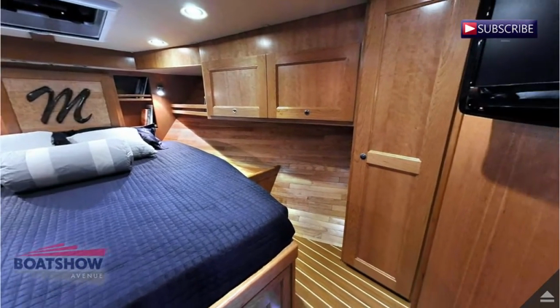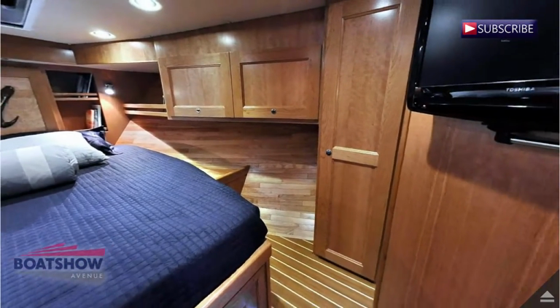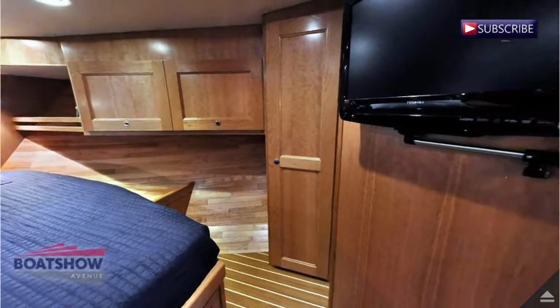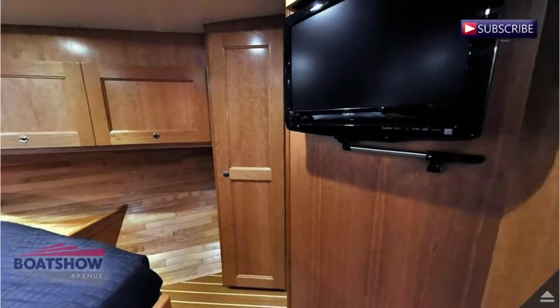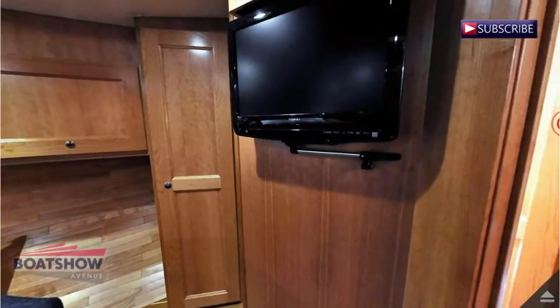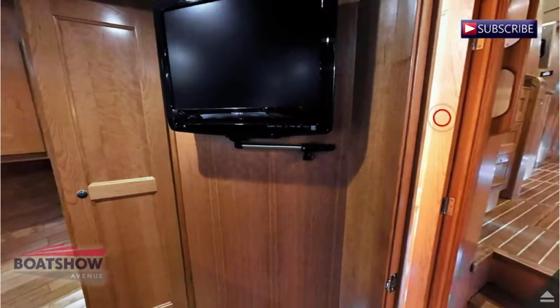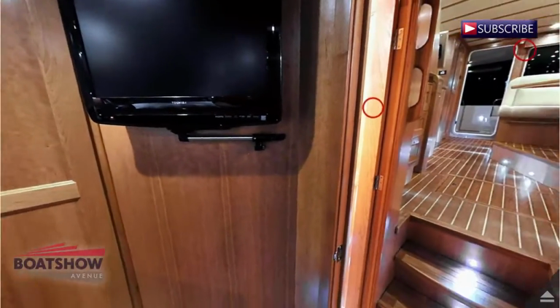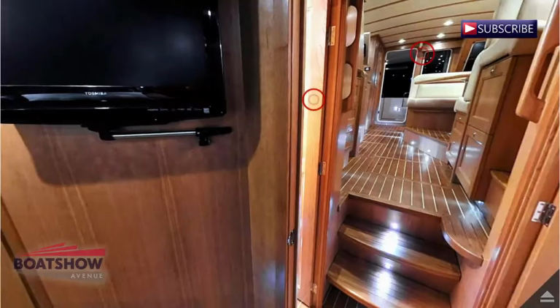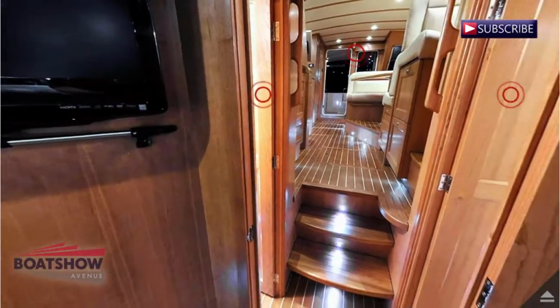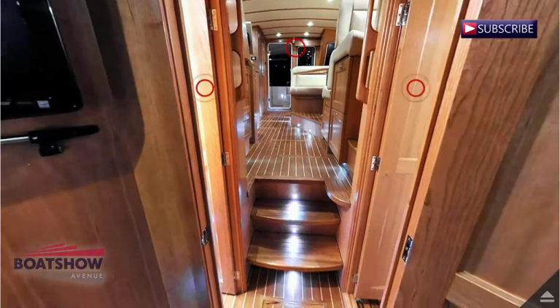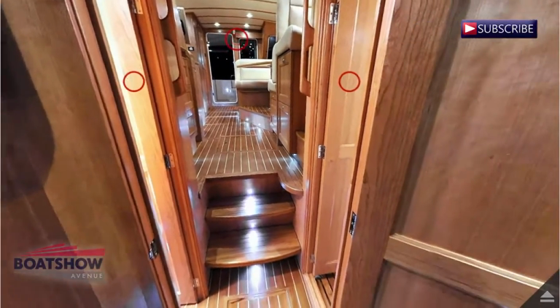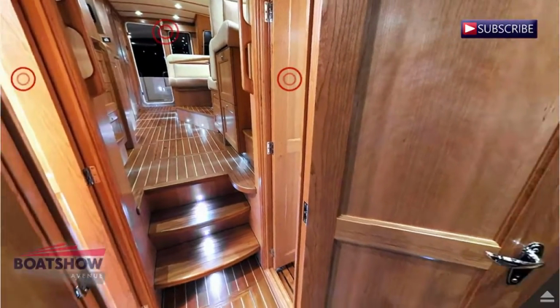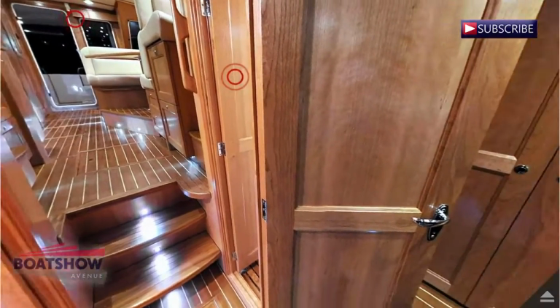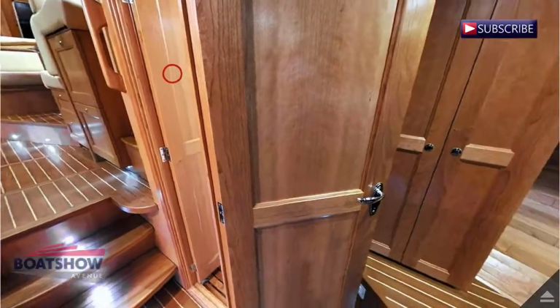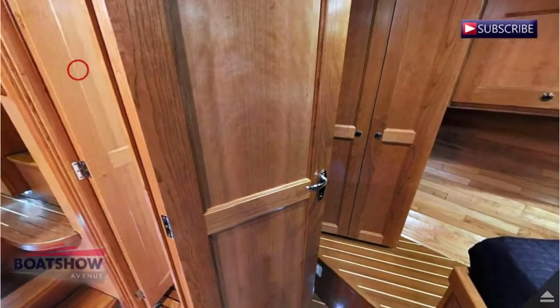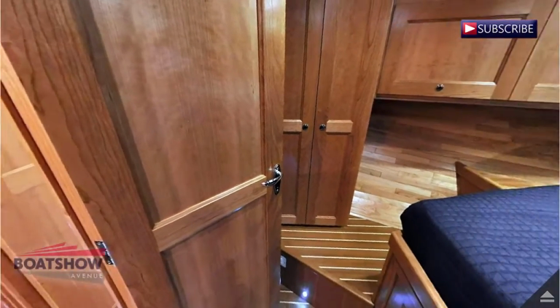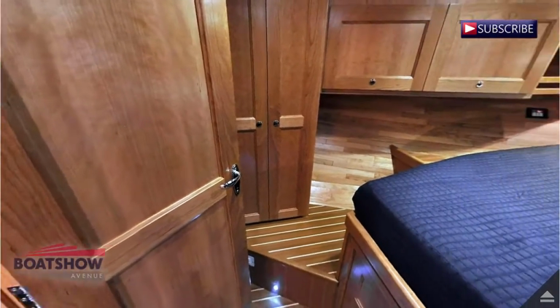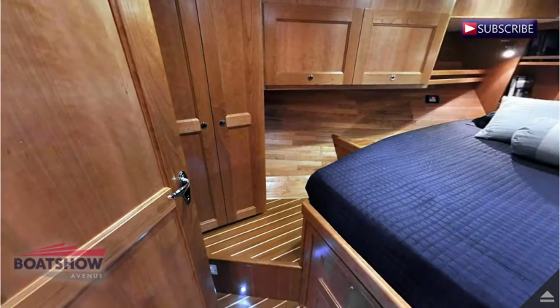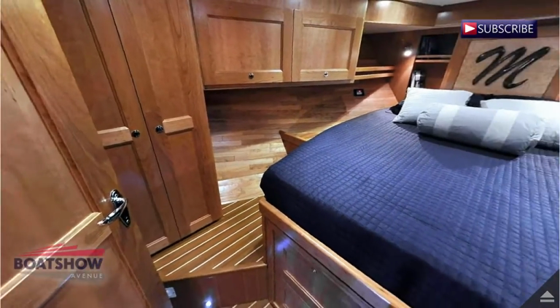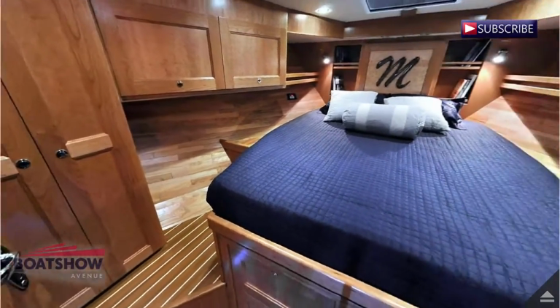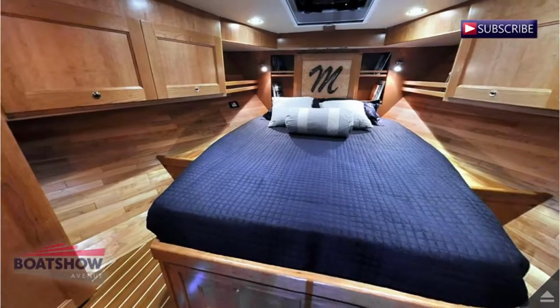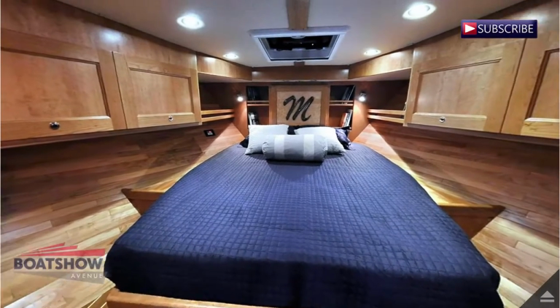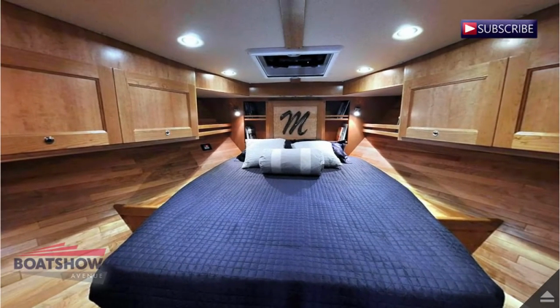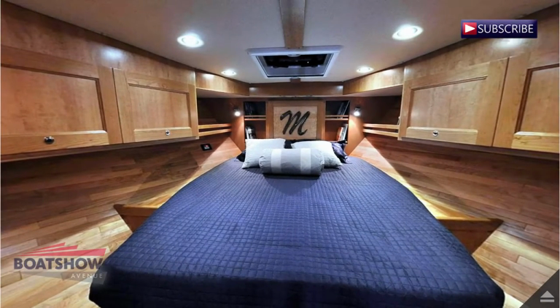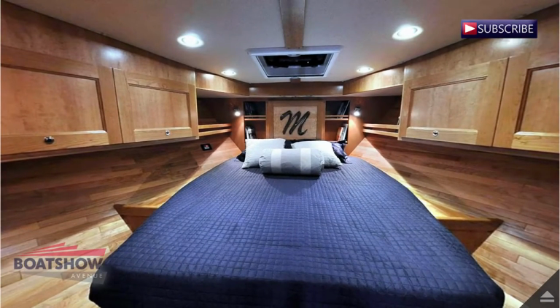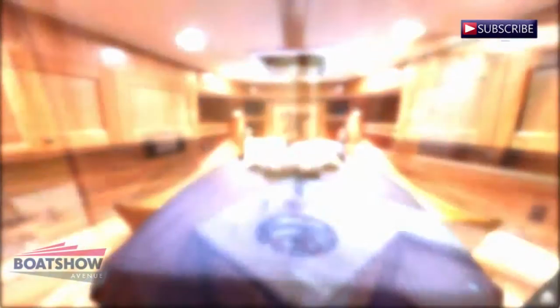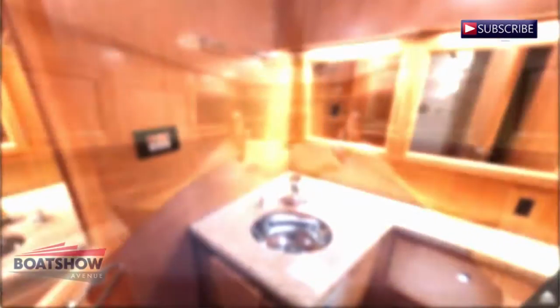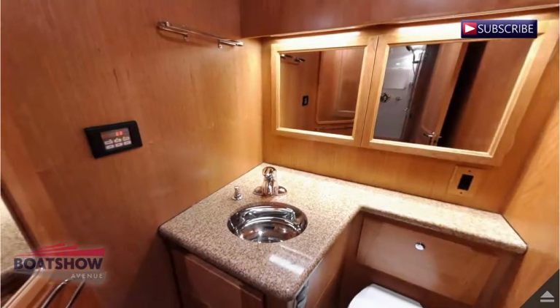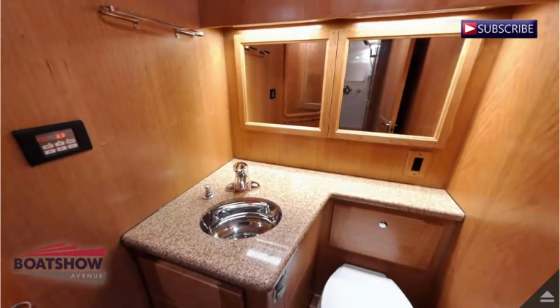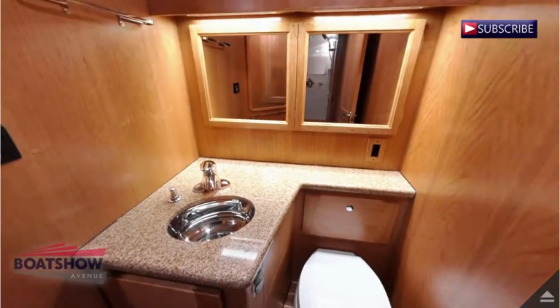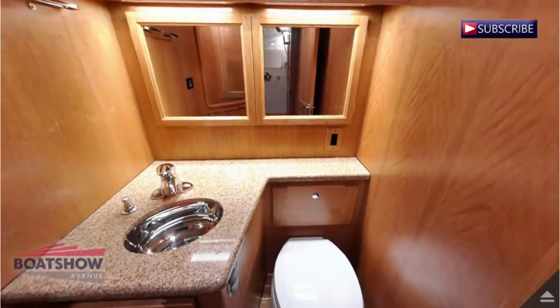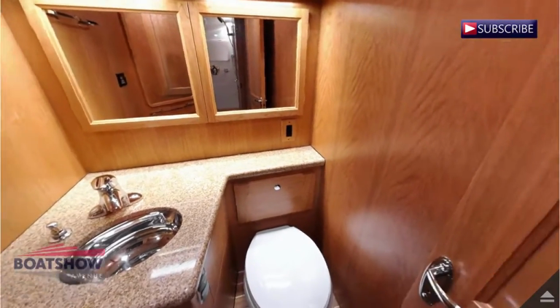We are now entering the master cabin. Here we have the master head.